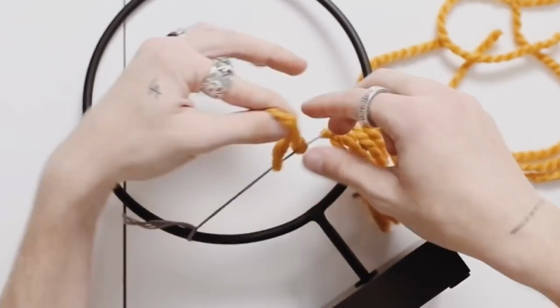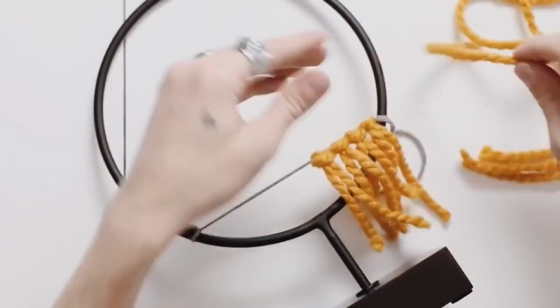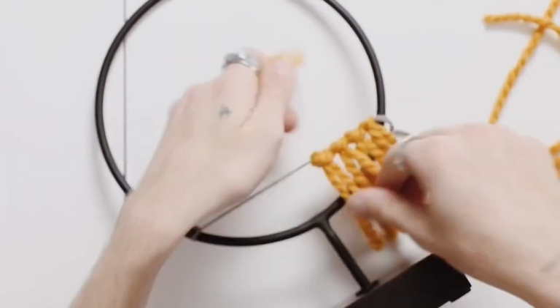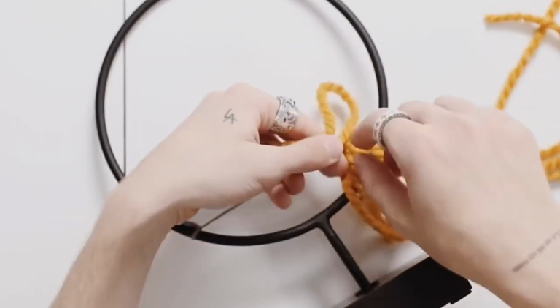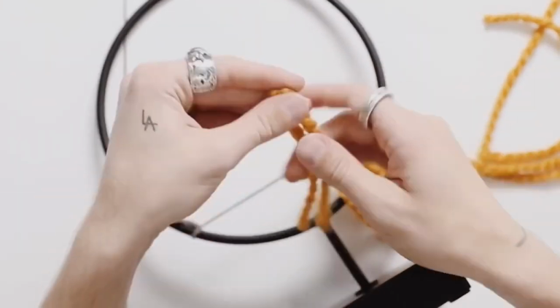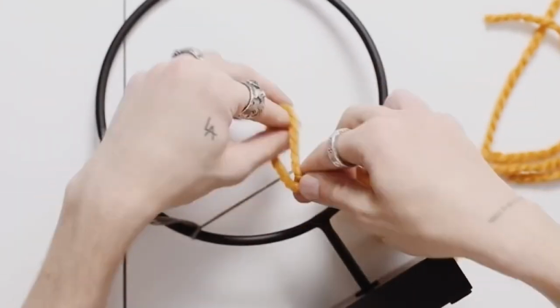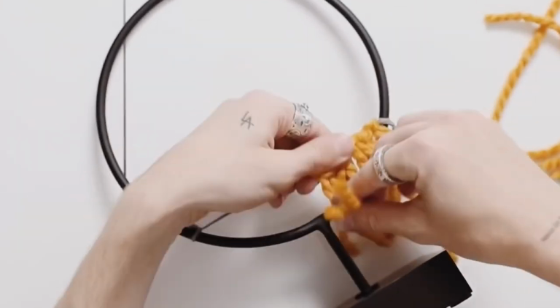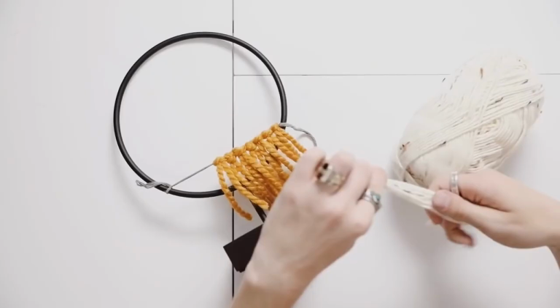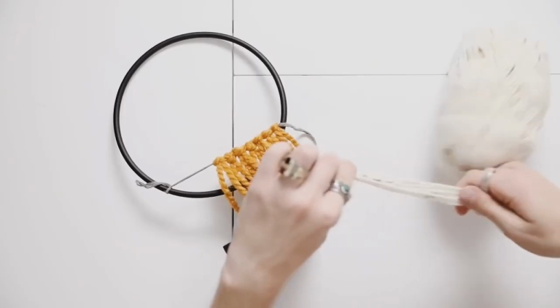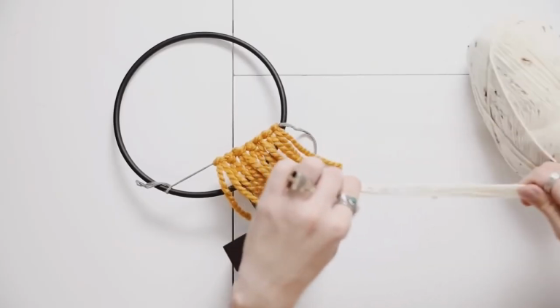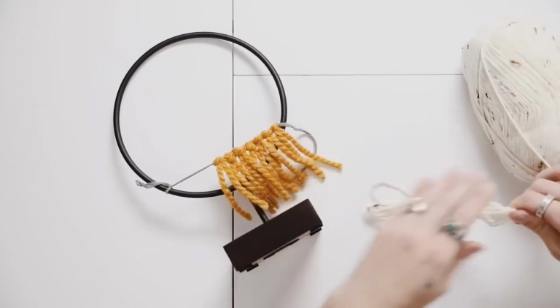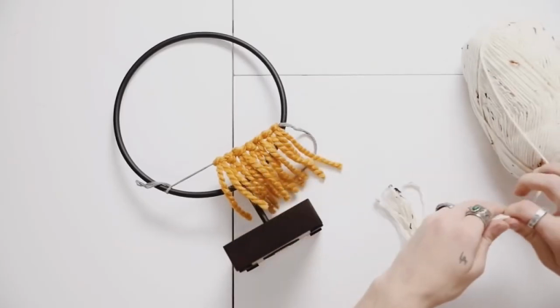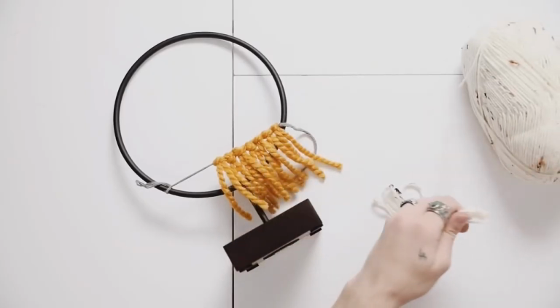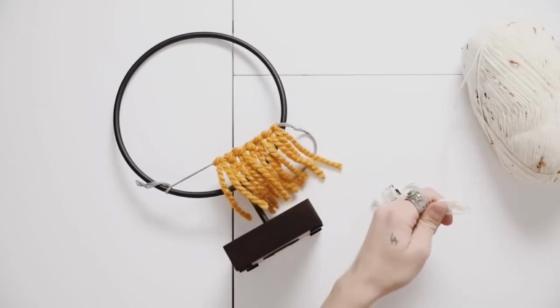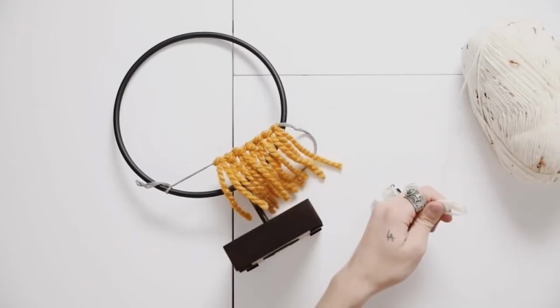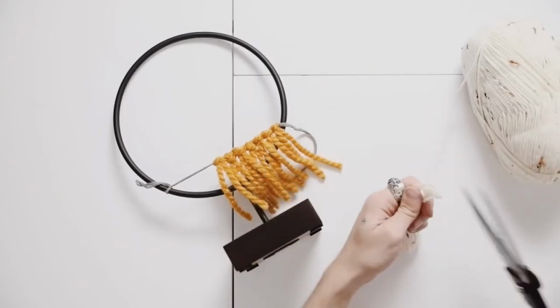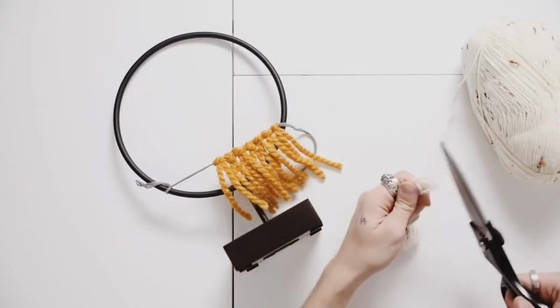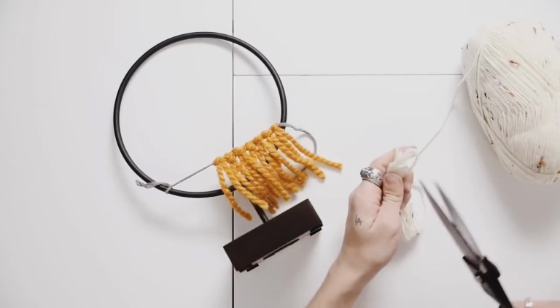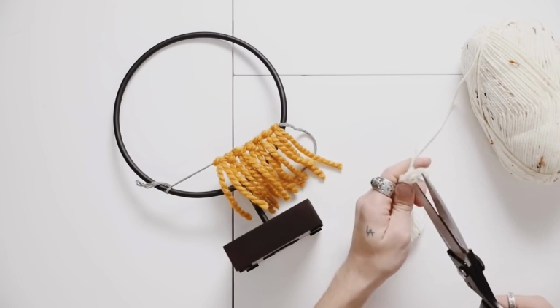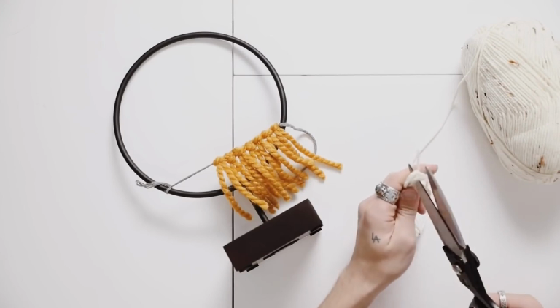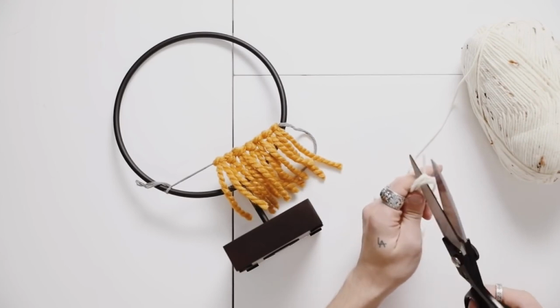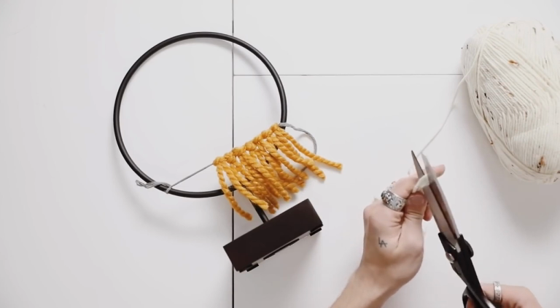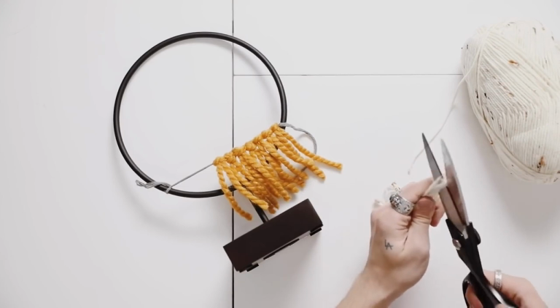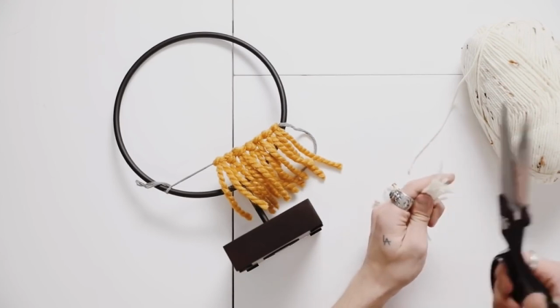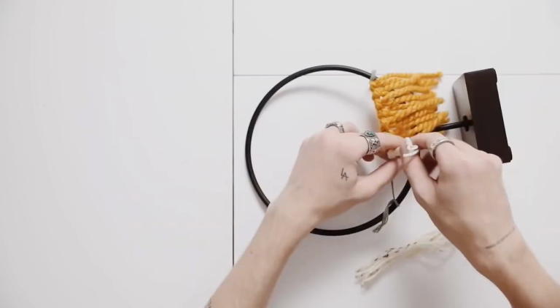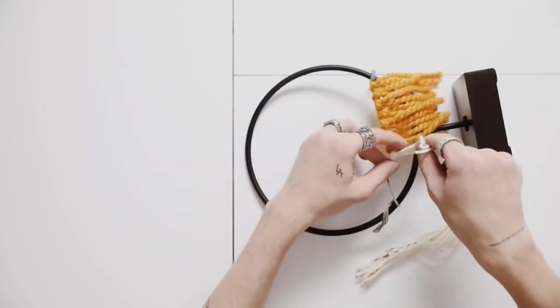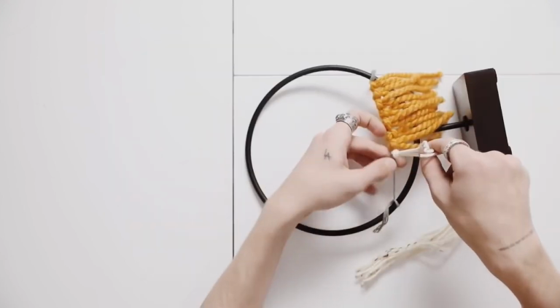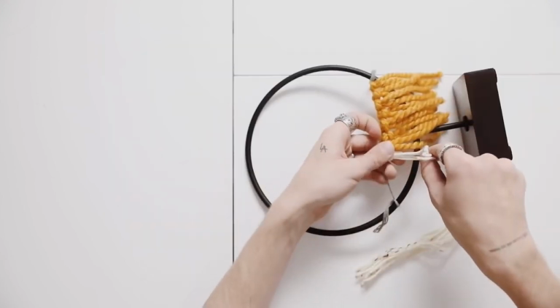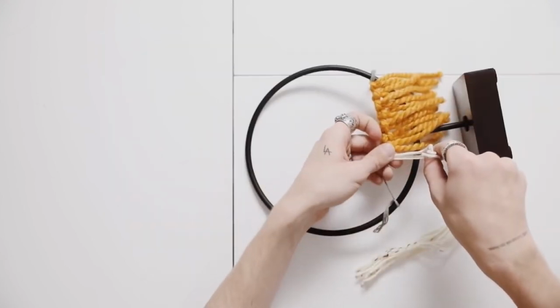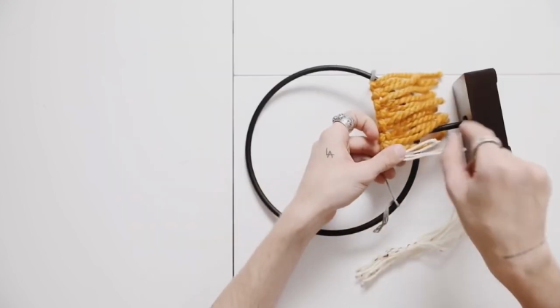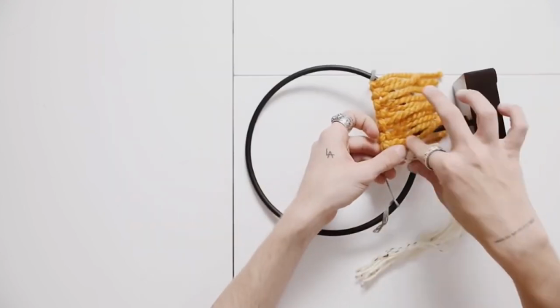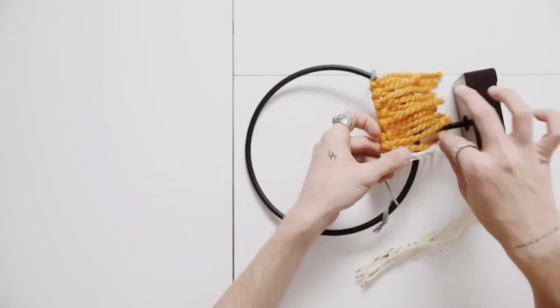All we're doing here is a simple lark's head knot by cutting a little bit of yarn, probably about six inches long because you can trim it after if needed, and attaching it to the yarn piece that we added on originally.